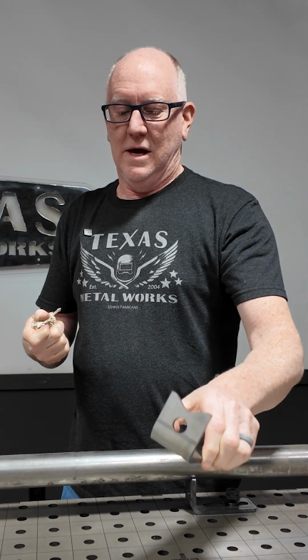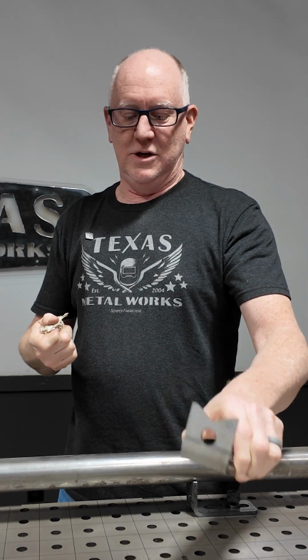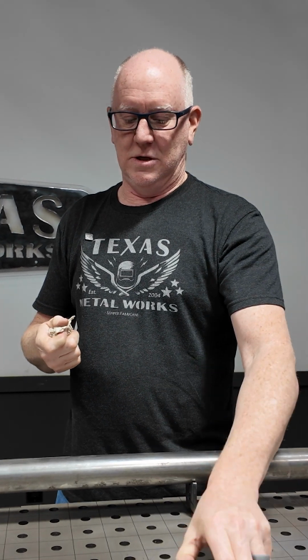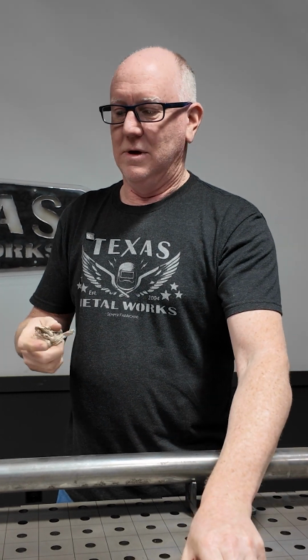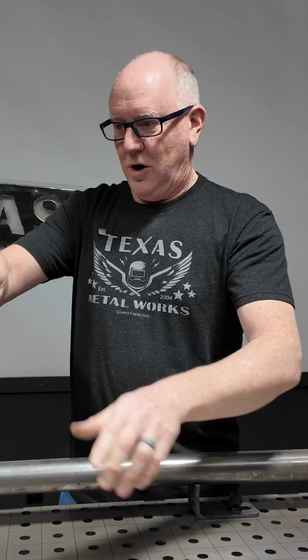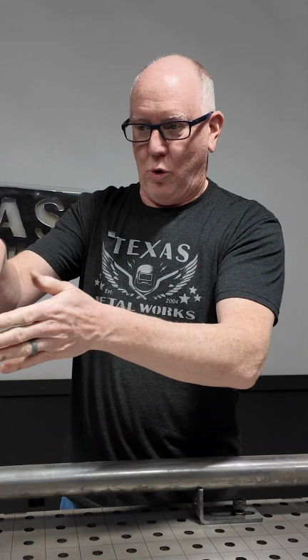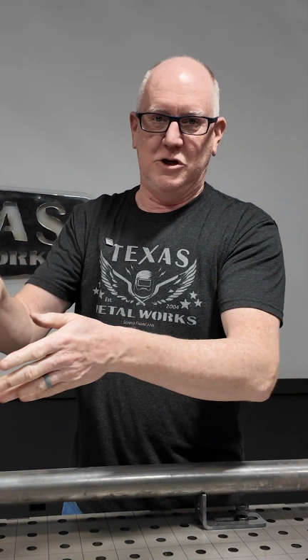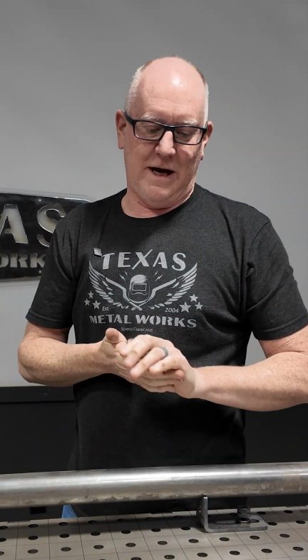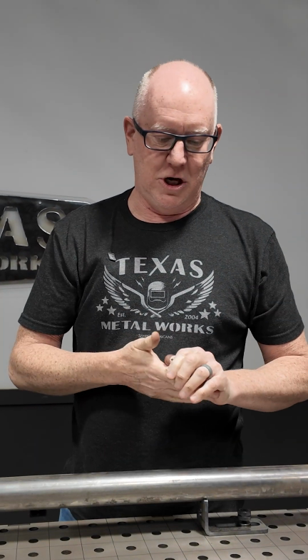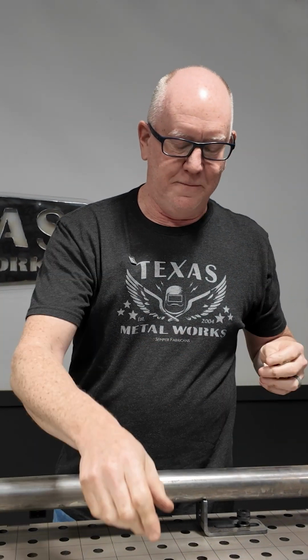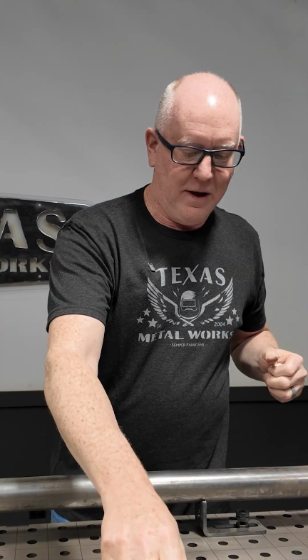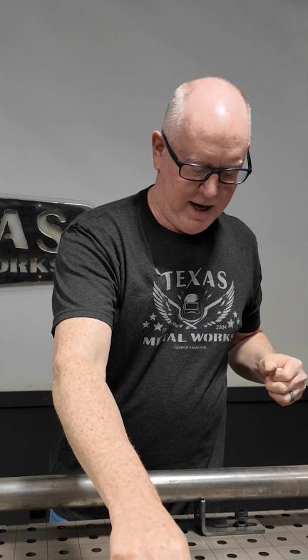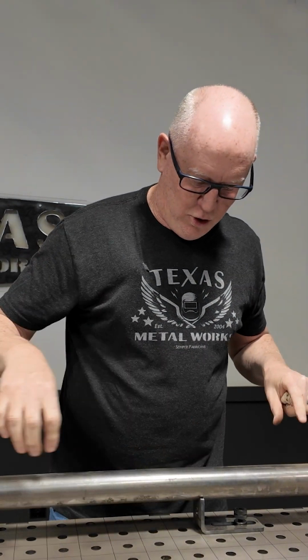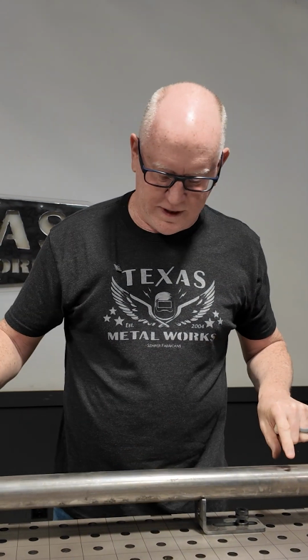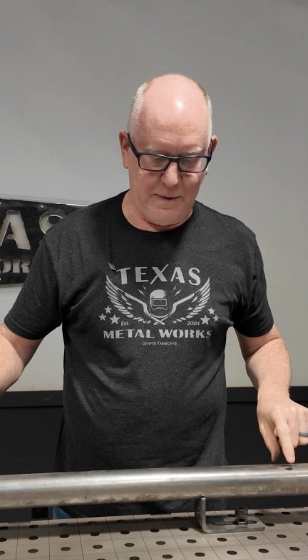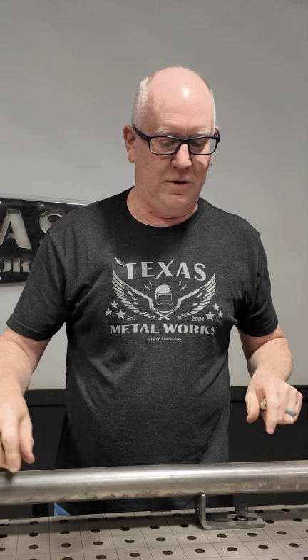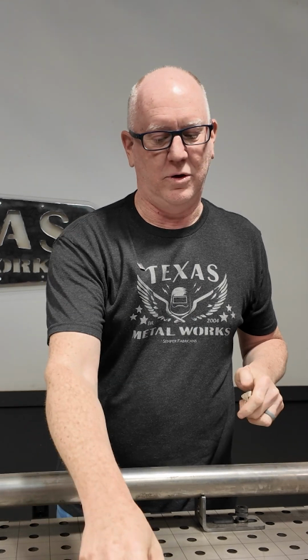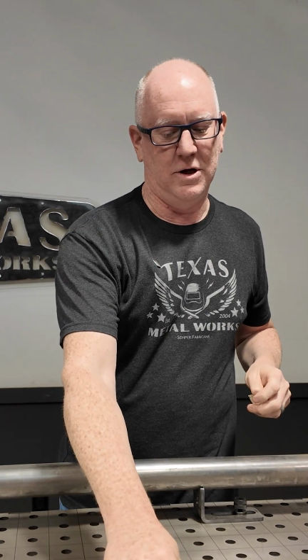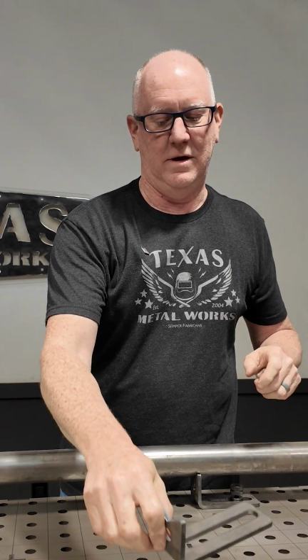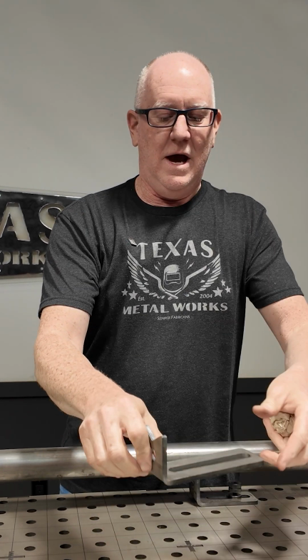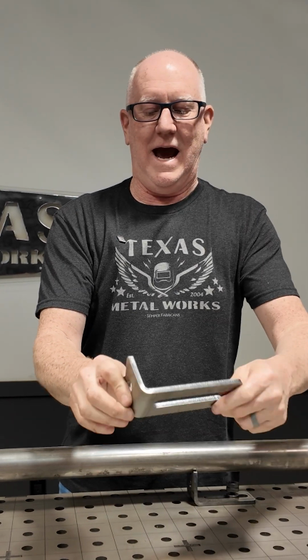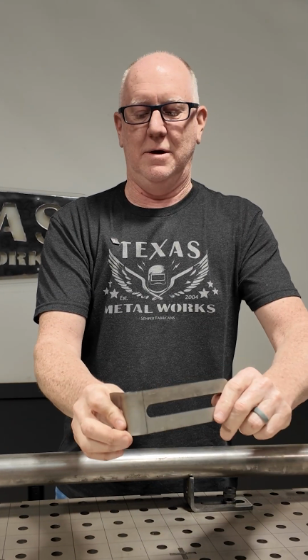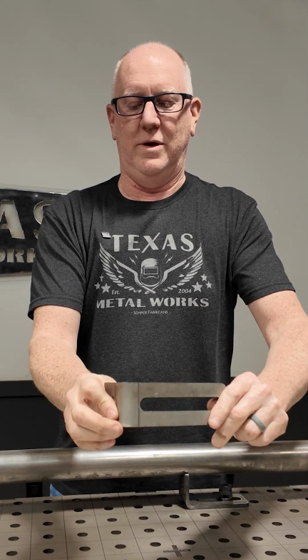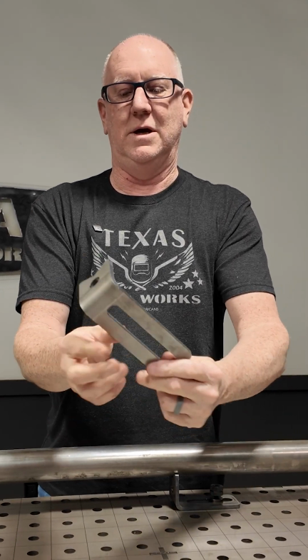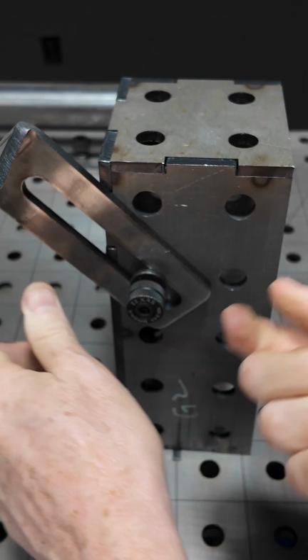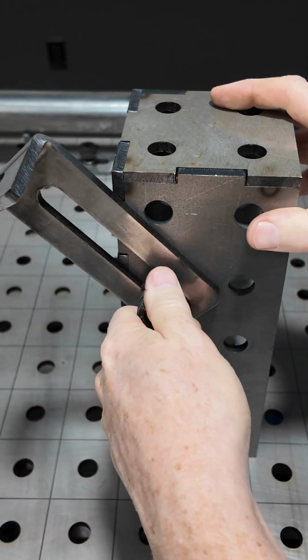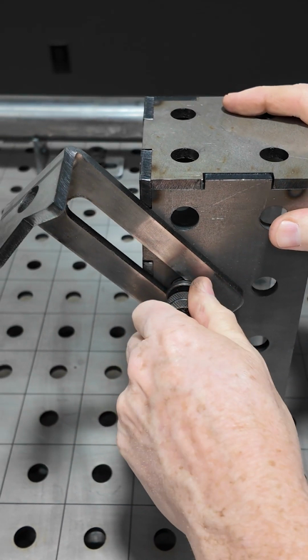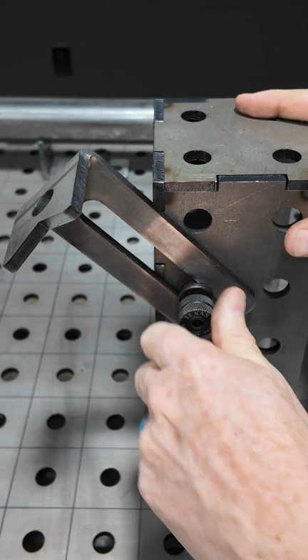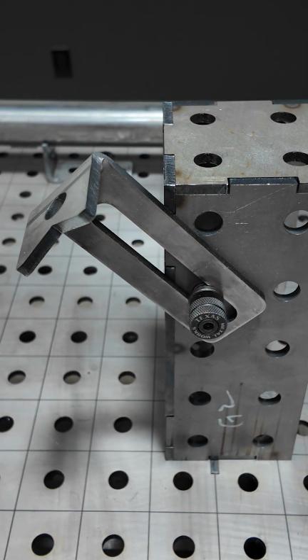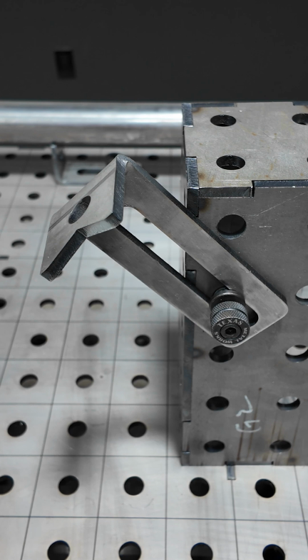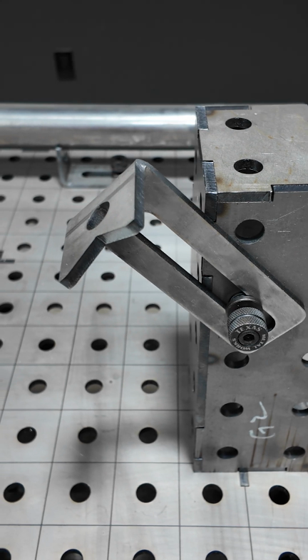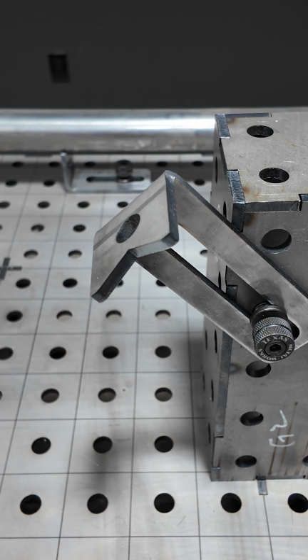In addition to normal fixturing like I just showed you, they can hold this kind of material. You can also attach them to other things to reach up and support material in different directions.